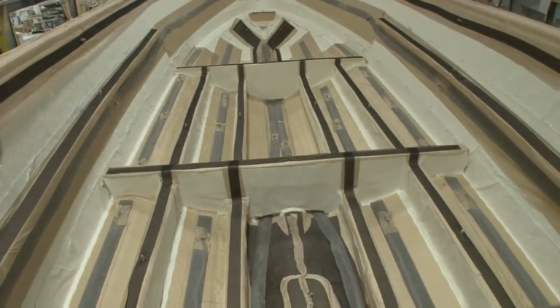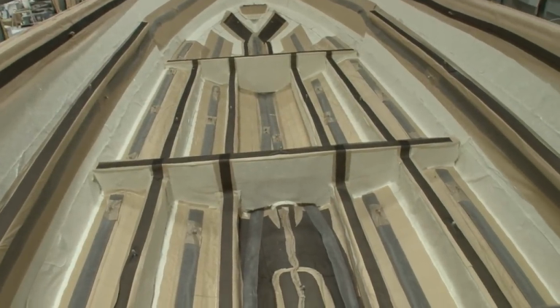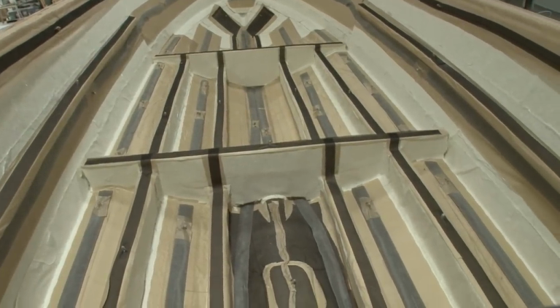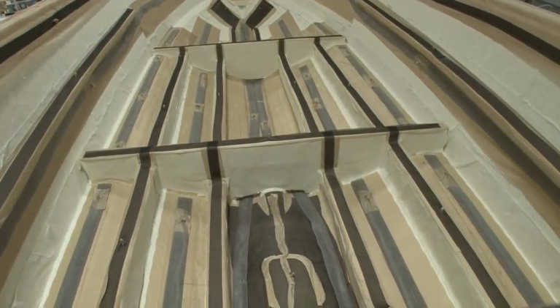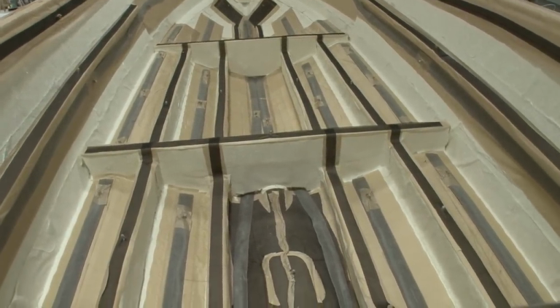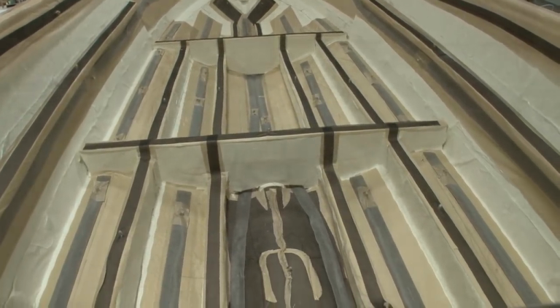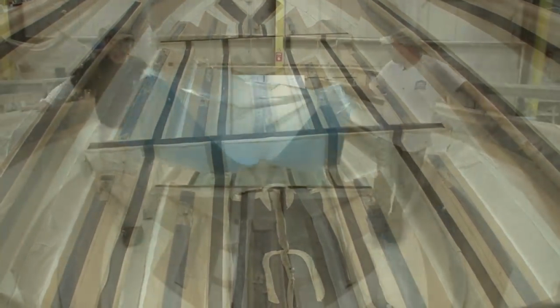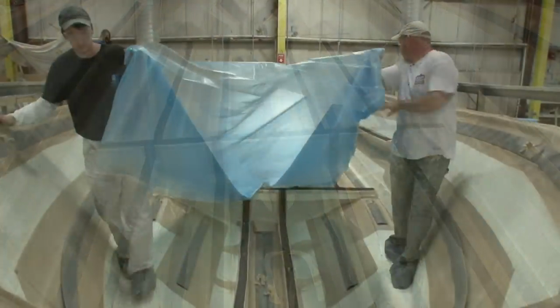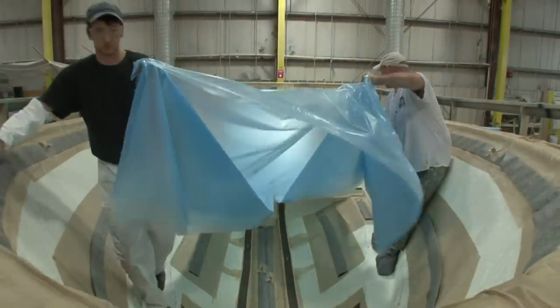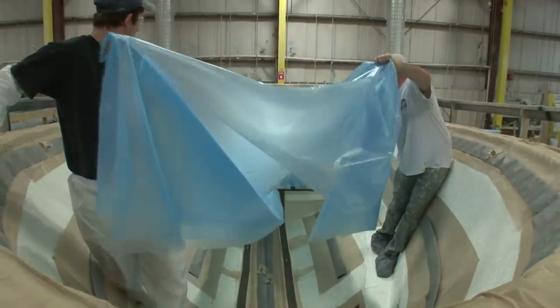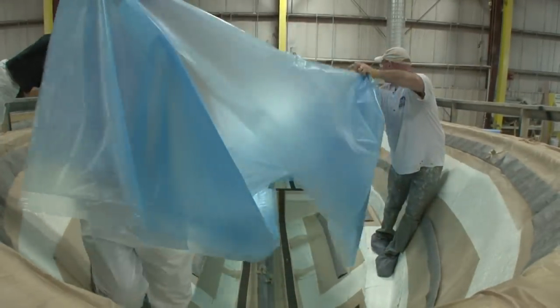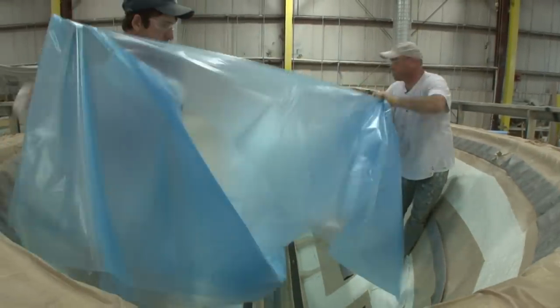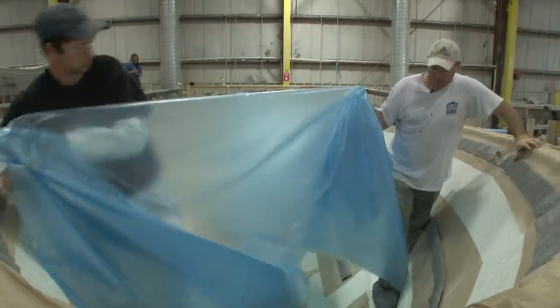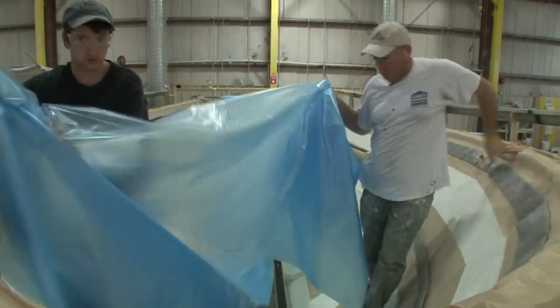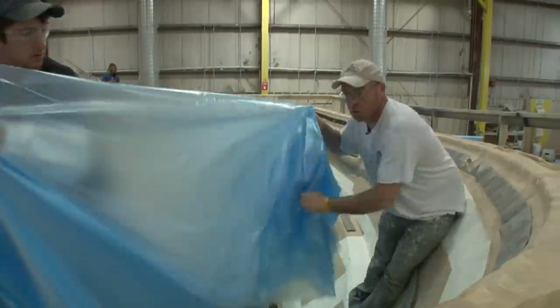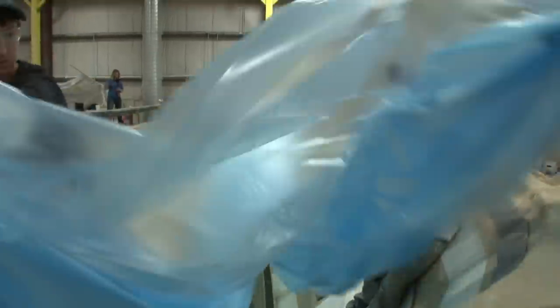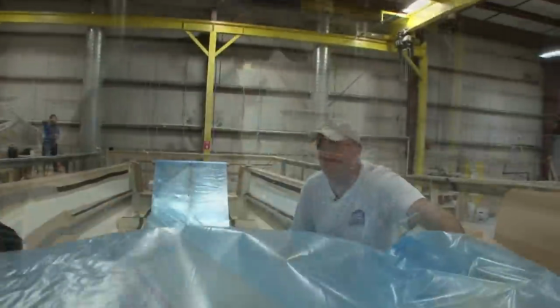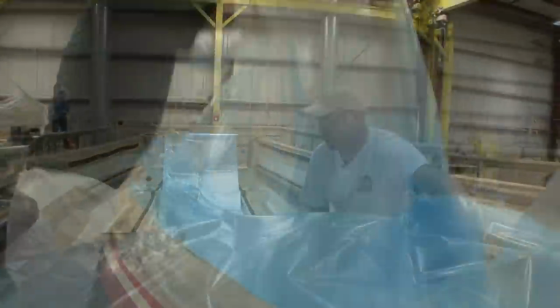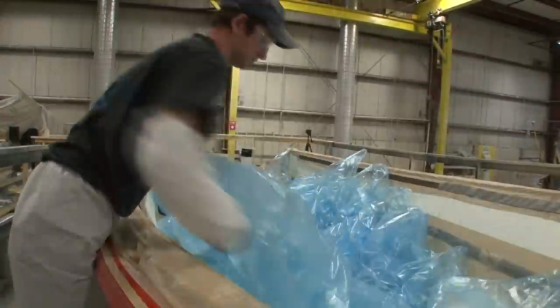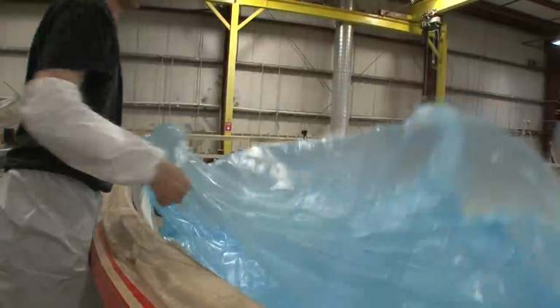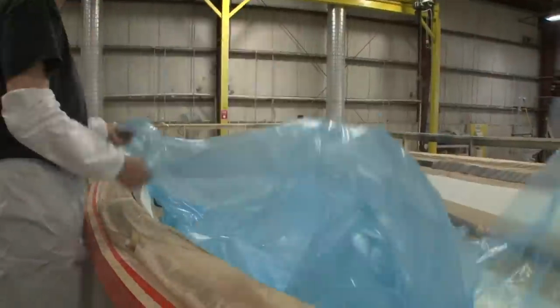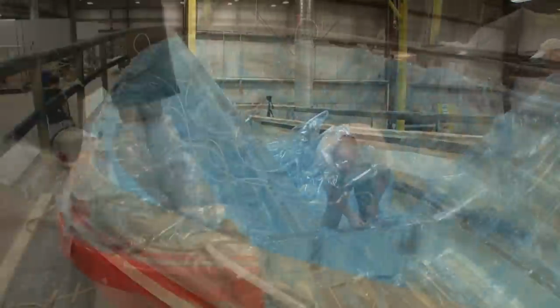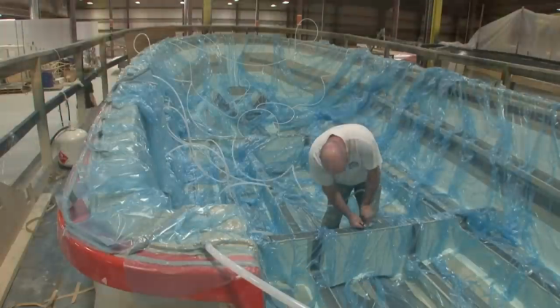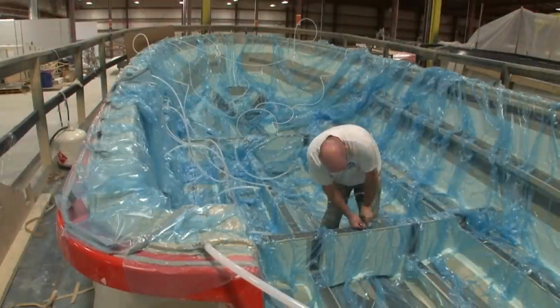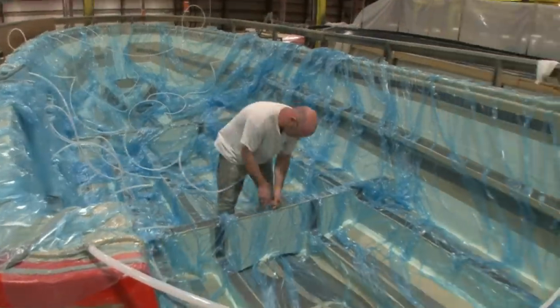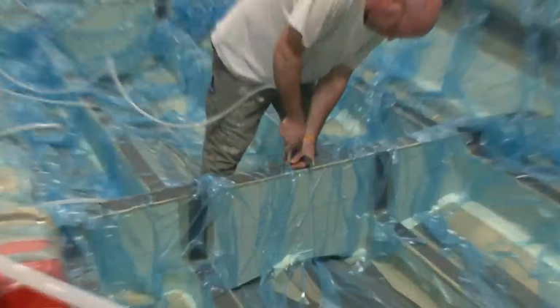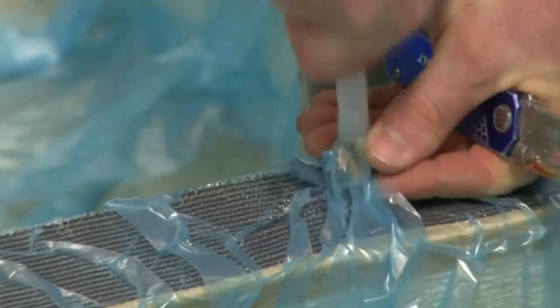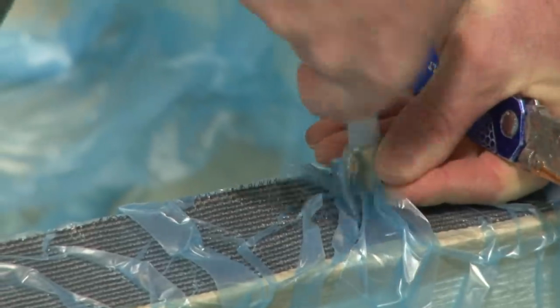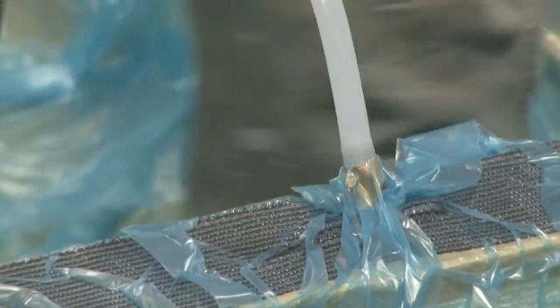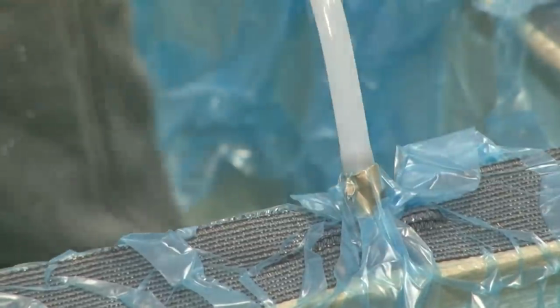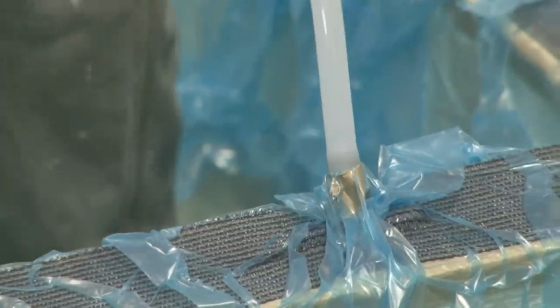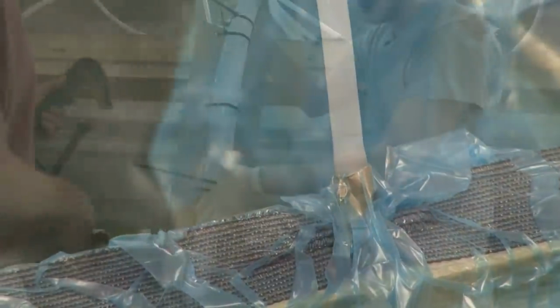Once all structural materials are loaded, the crew pulls a plastic sheet over the entire assembly and seals the sheet around the perimeter of the mold. Resin distribution lines and vacuum lines are then placed strategically in the mold.